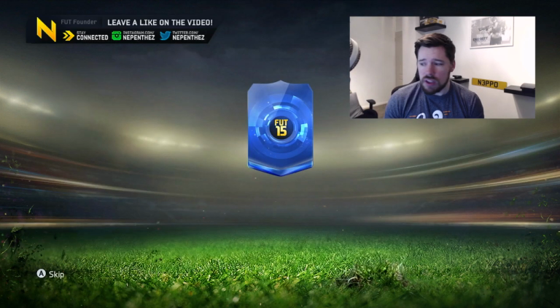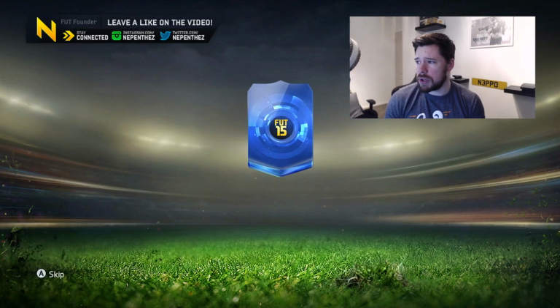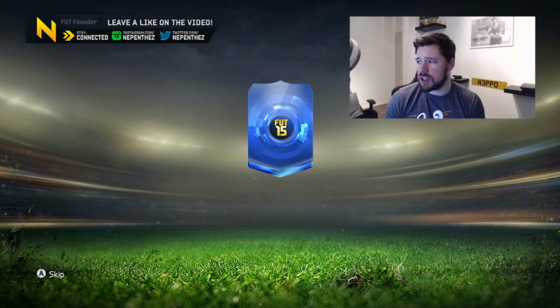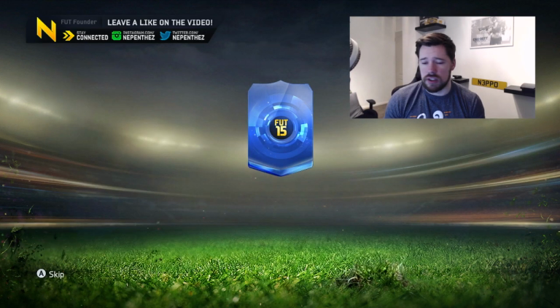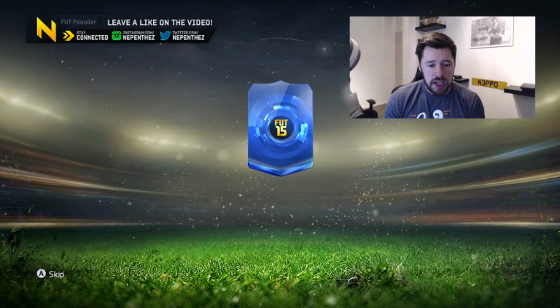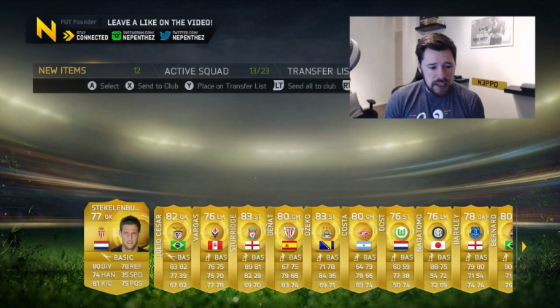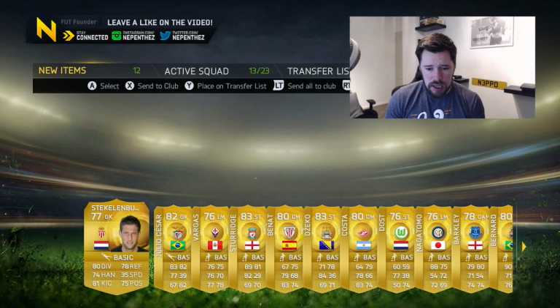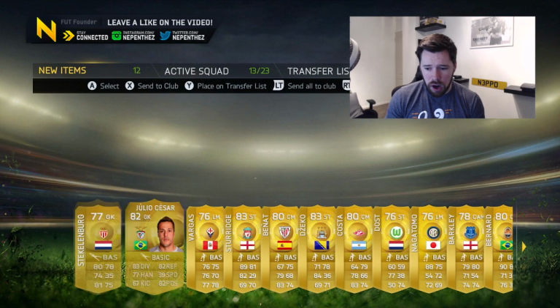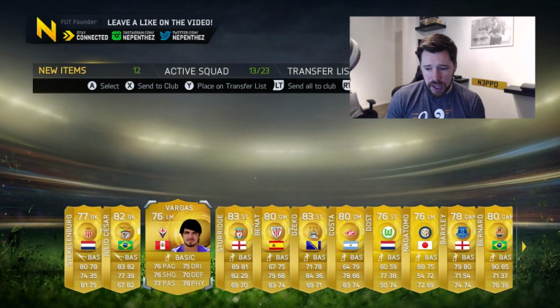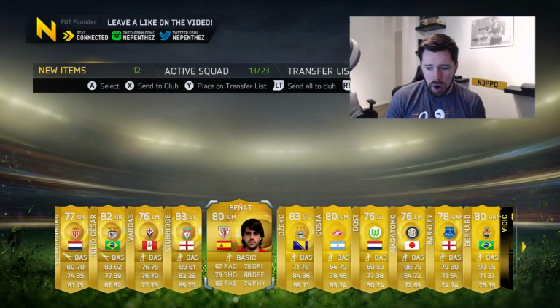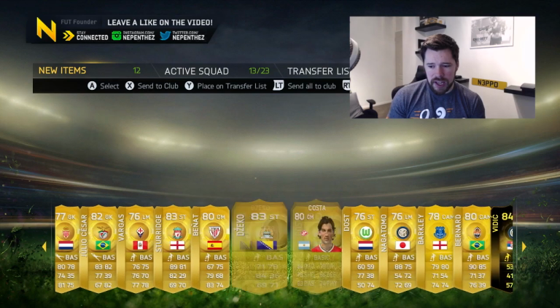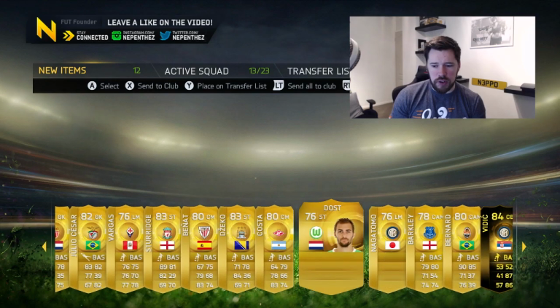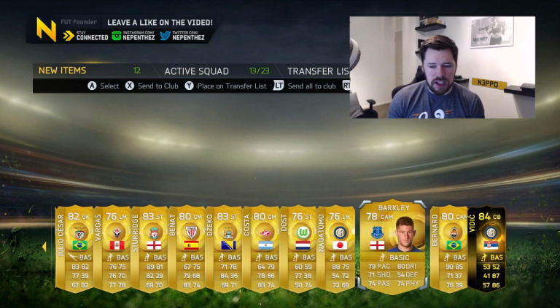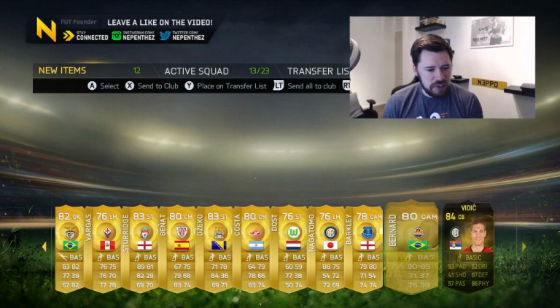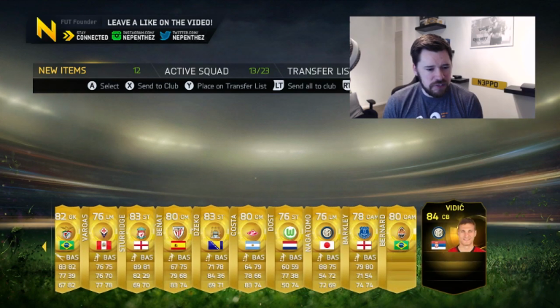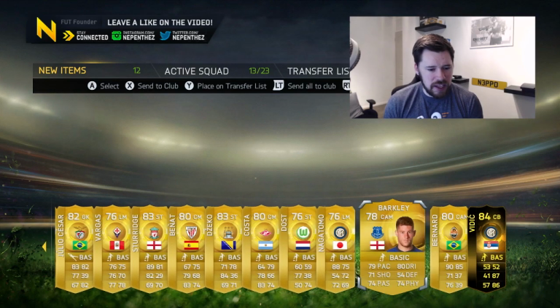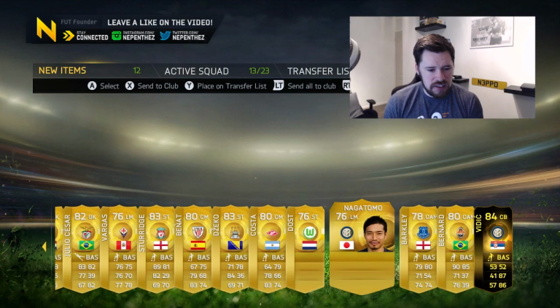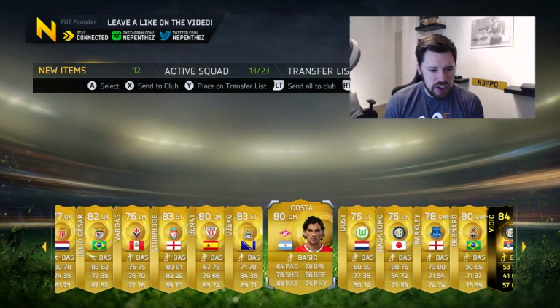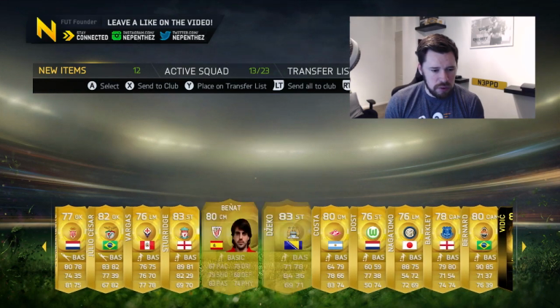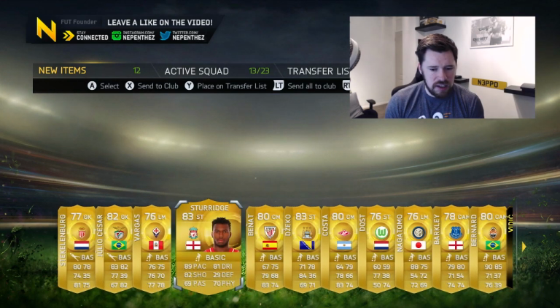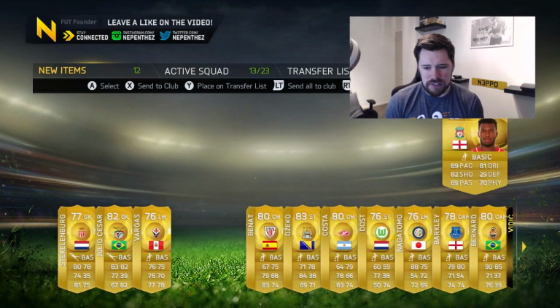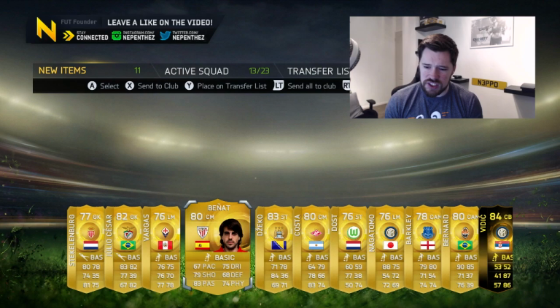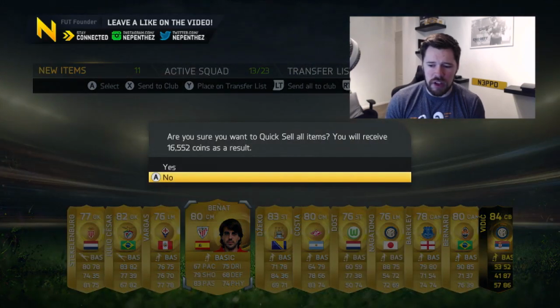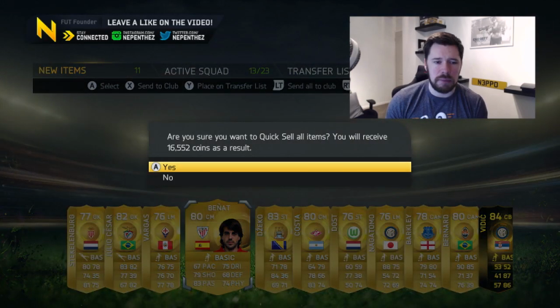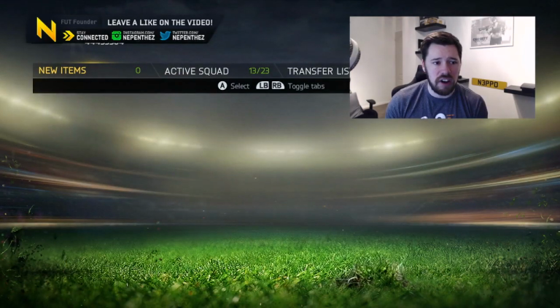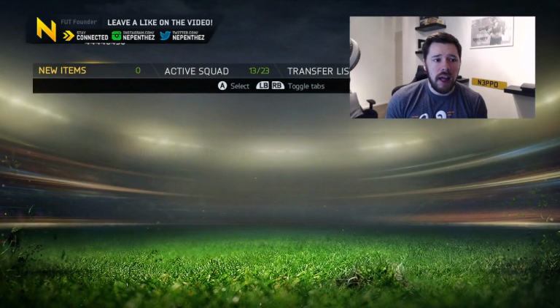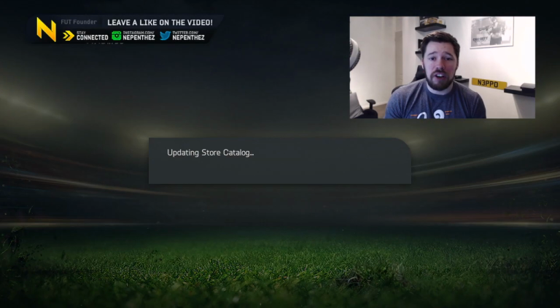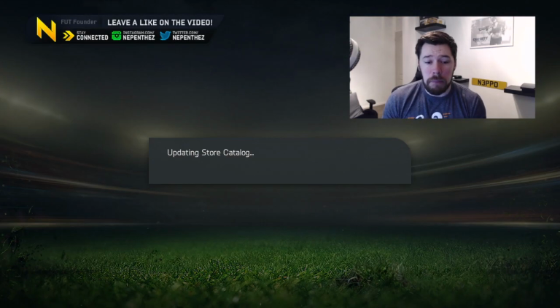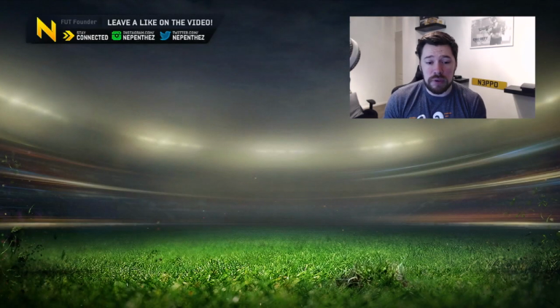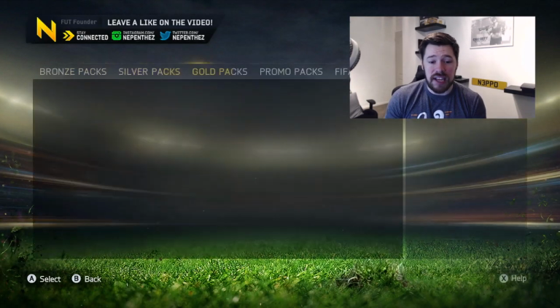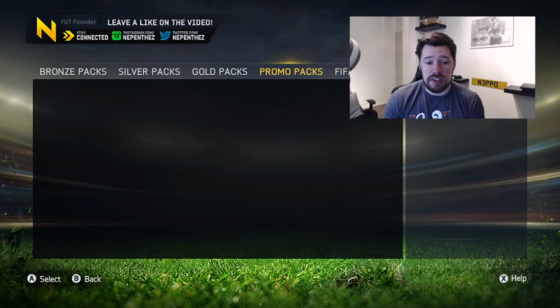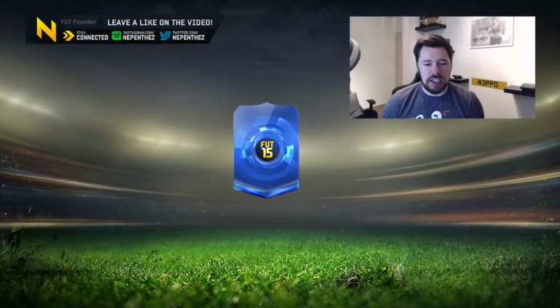So it's pretty good for the defenders. We get an in-form - first in-form. We get Sturridge, who will go to the club. The in-form isn't worth anything but discard. After that, for midfielders and attackers - into the next pack.